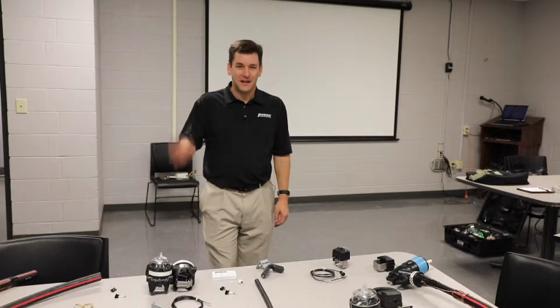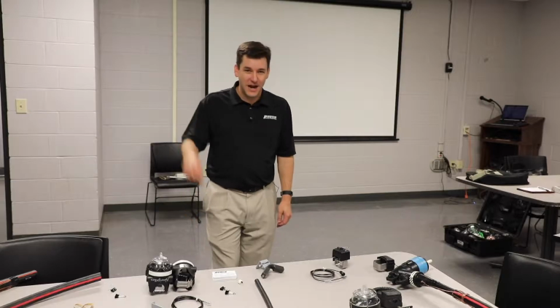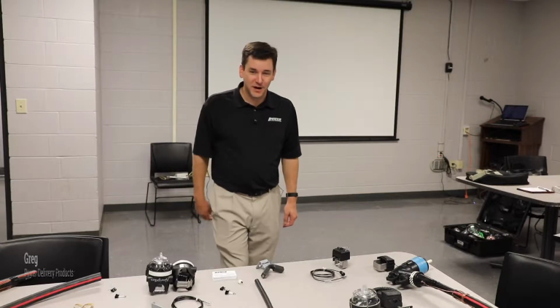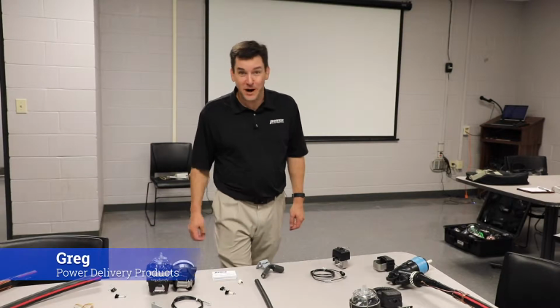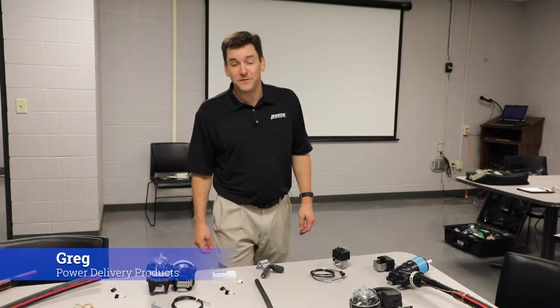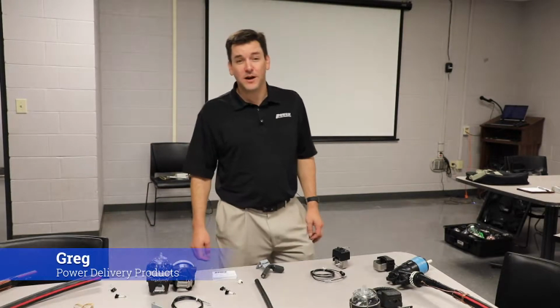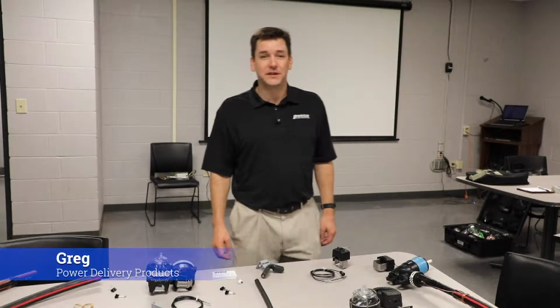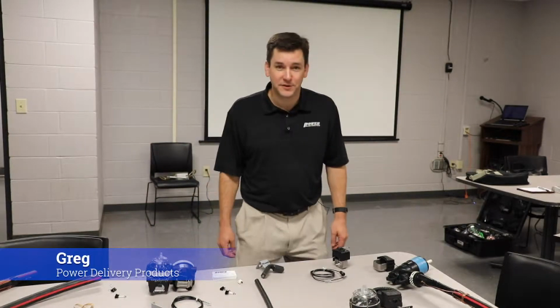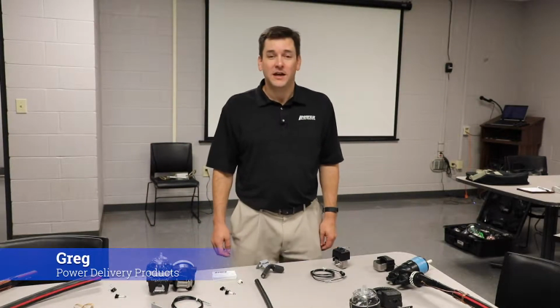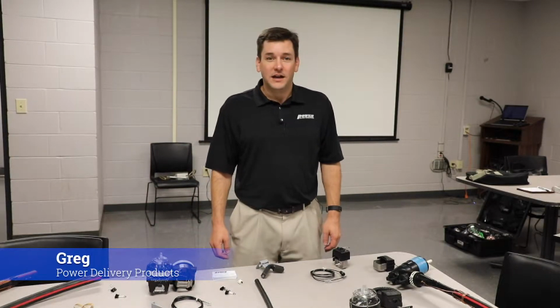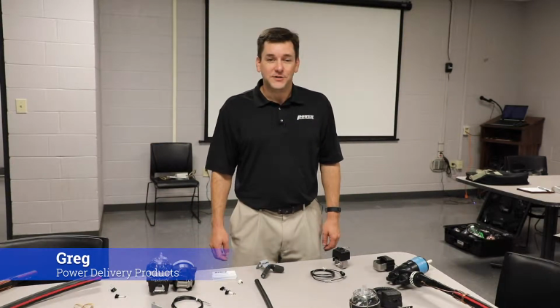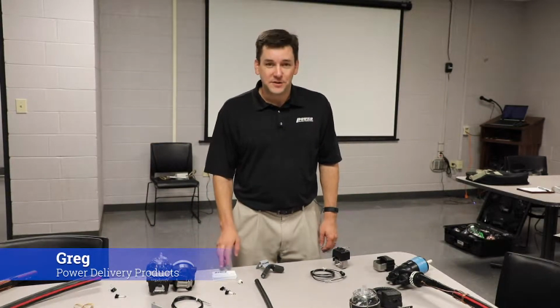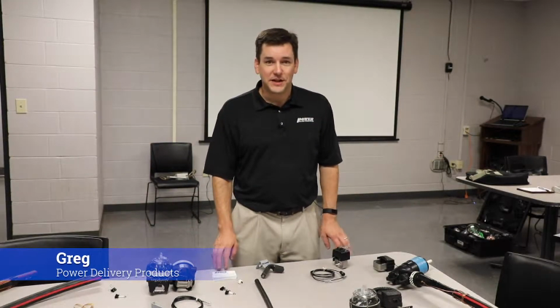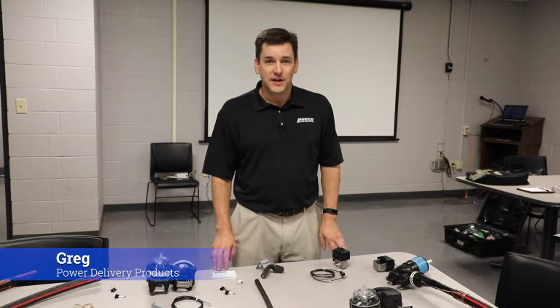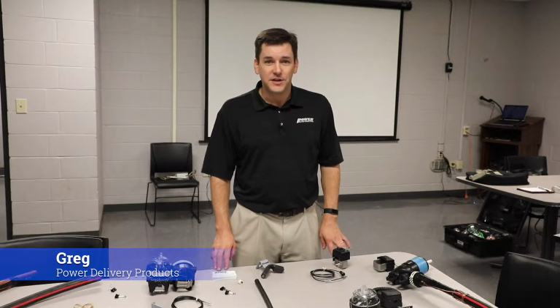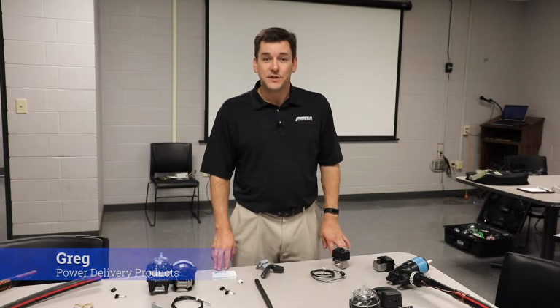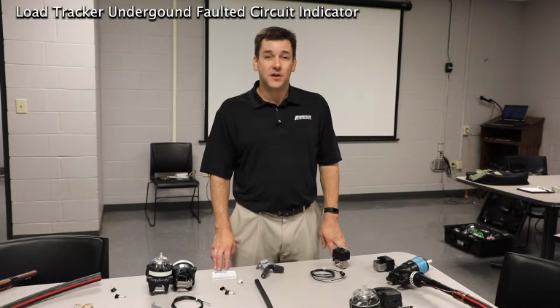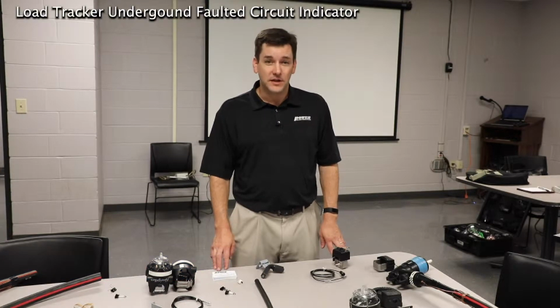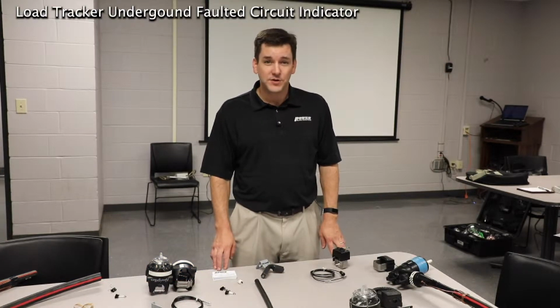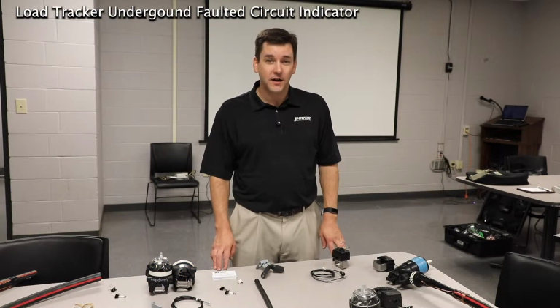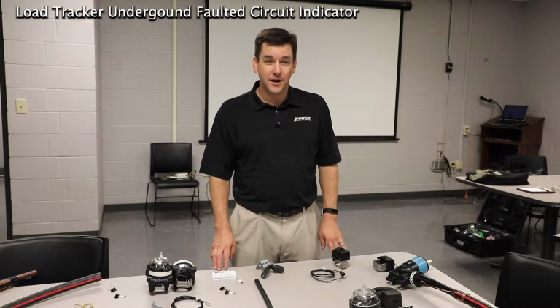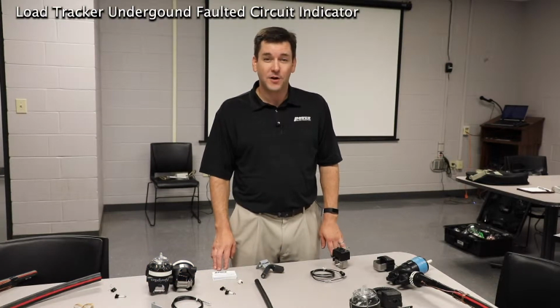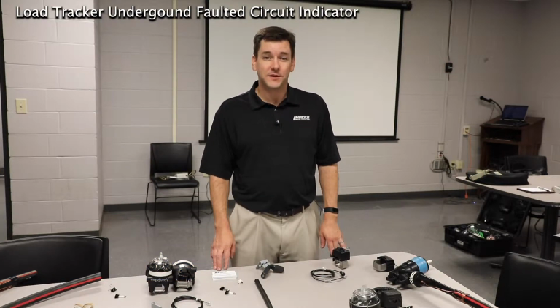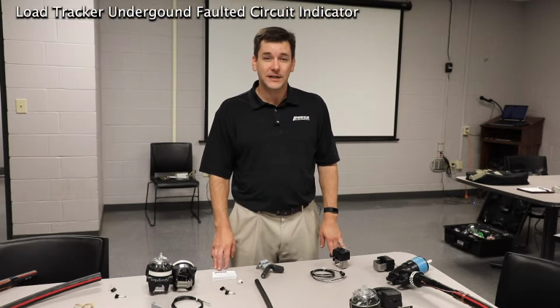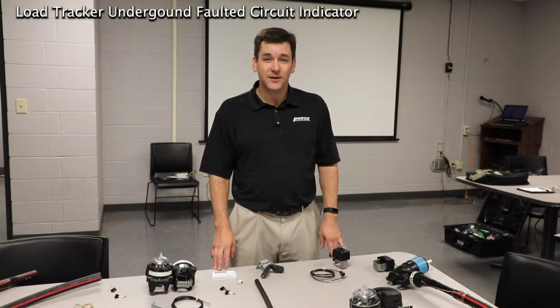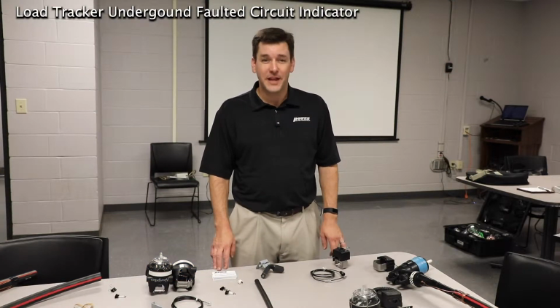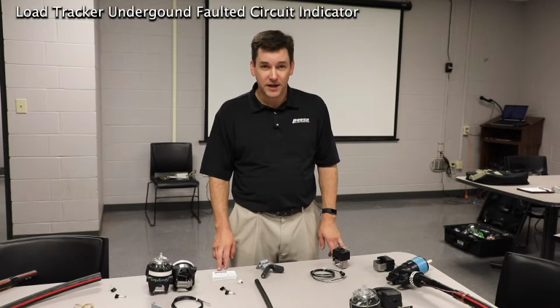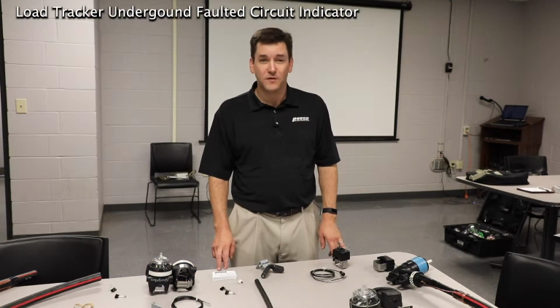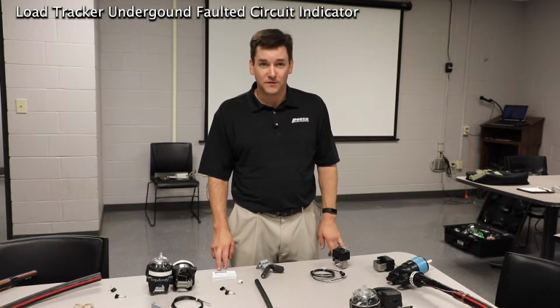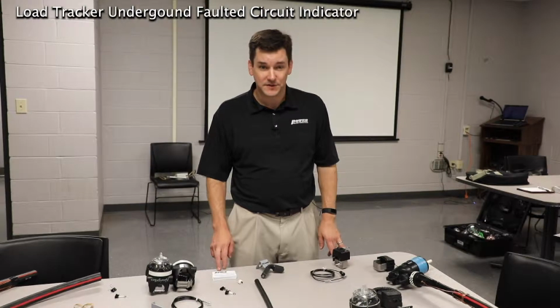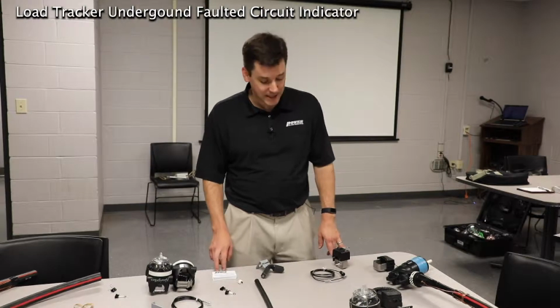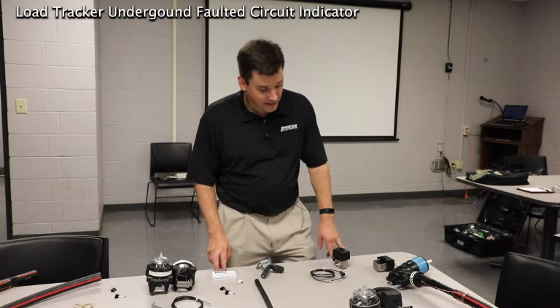Hi, I'm Greg from Power Delivery Products here to introduce and show you how to use and install the Load Tracker Underground Faulted Circuit Indicator and the Navigator Overhead Faulted Circuit Indicator.